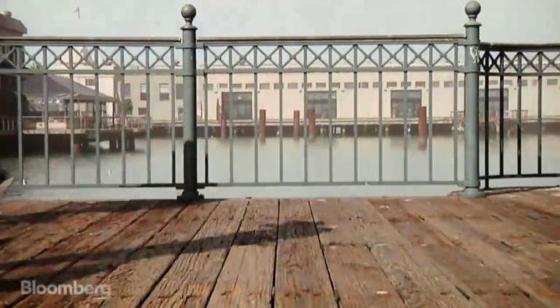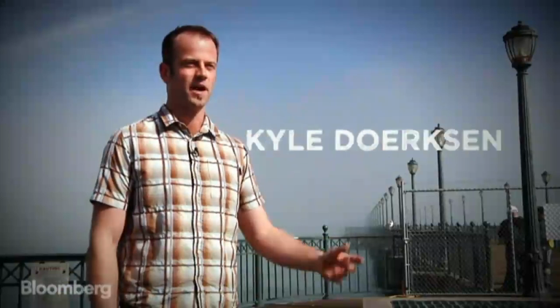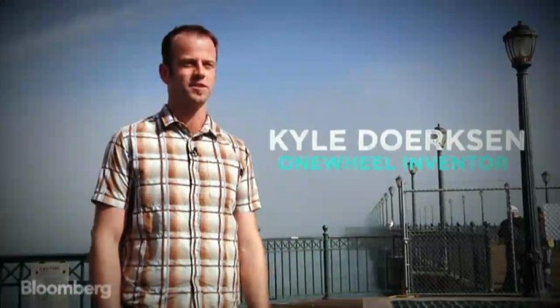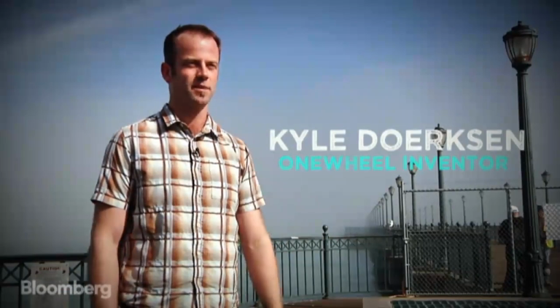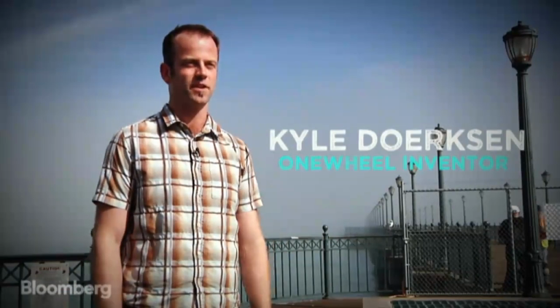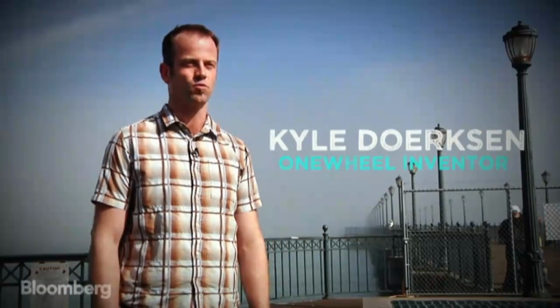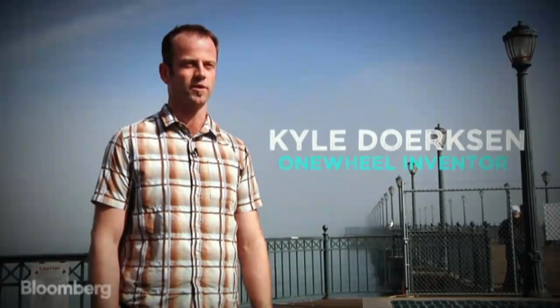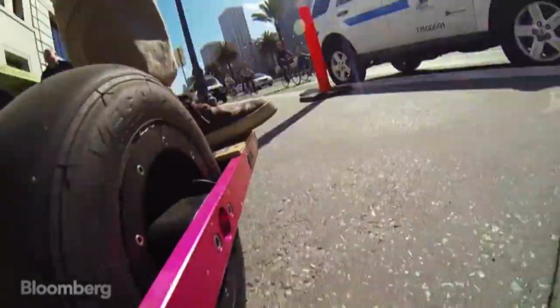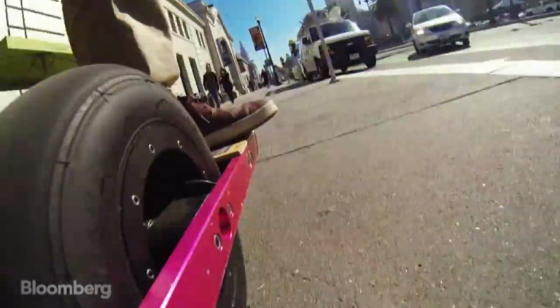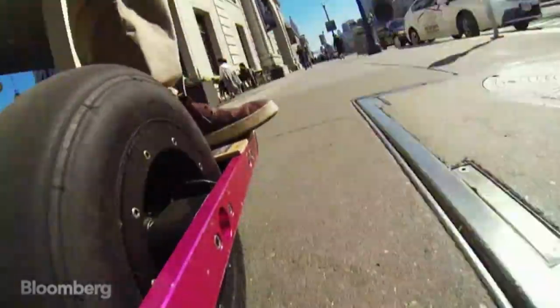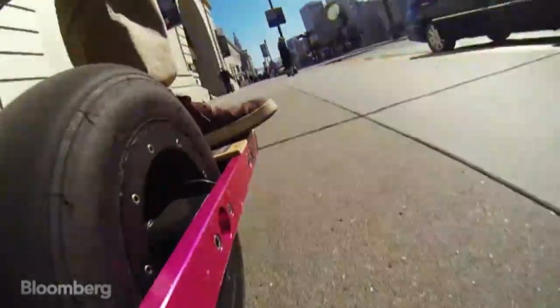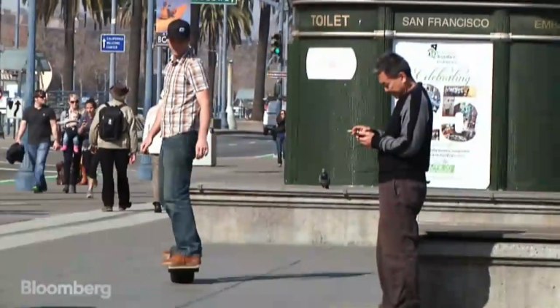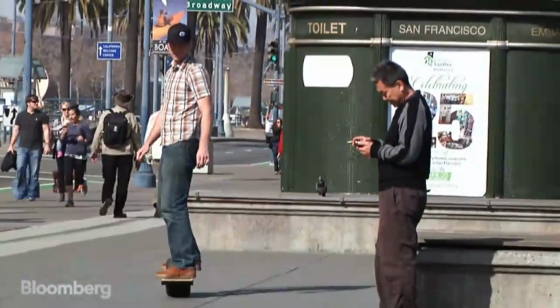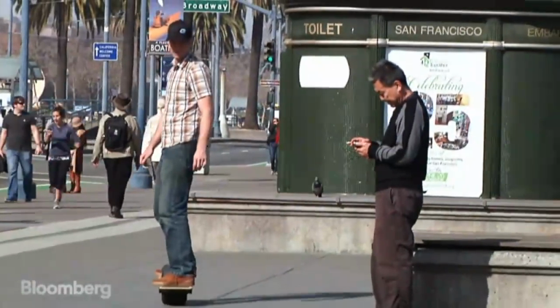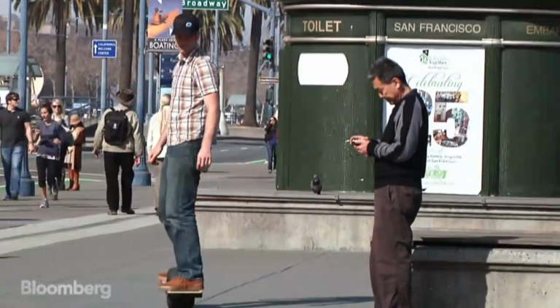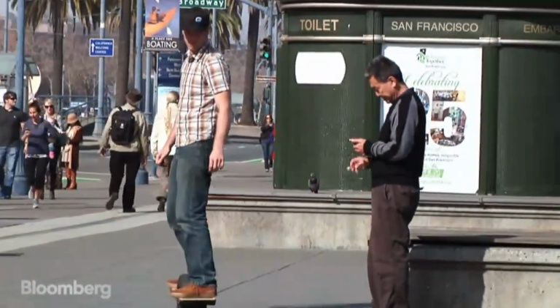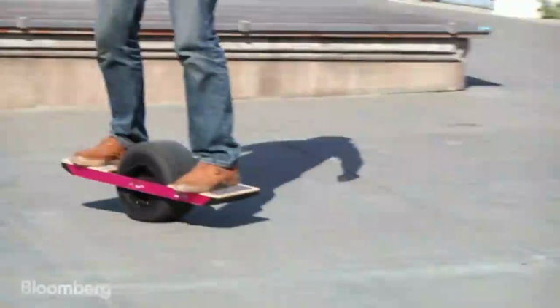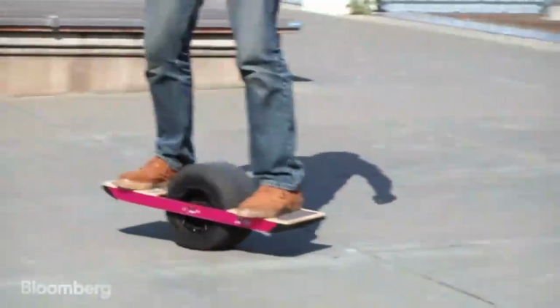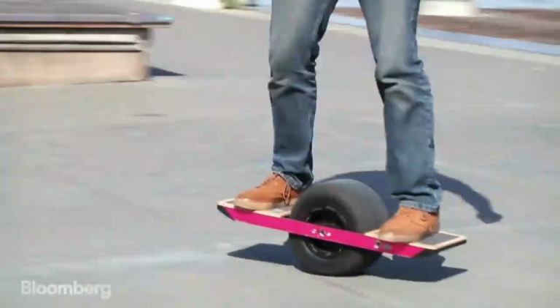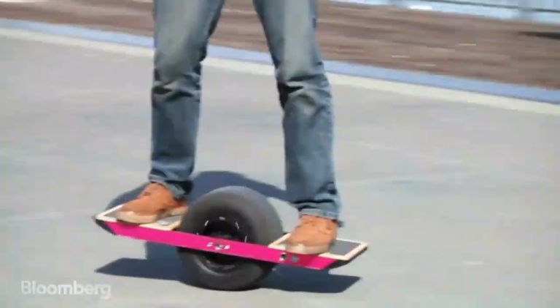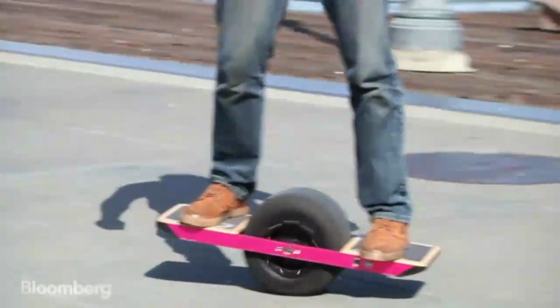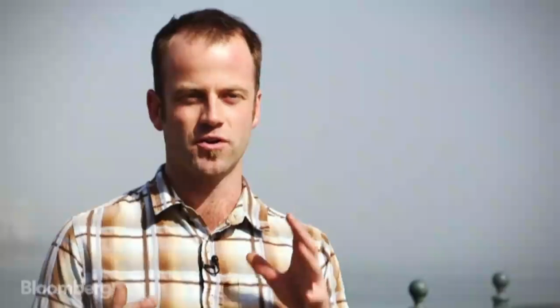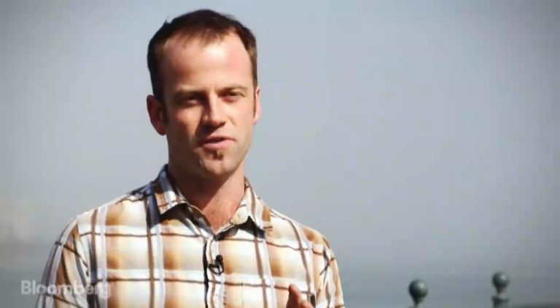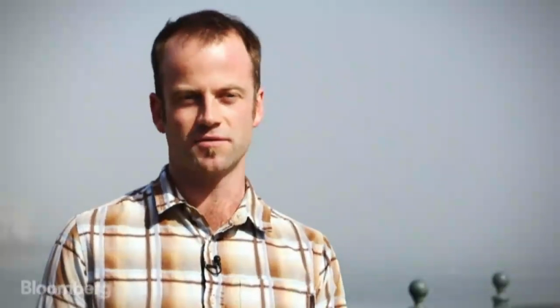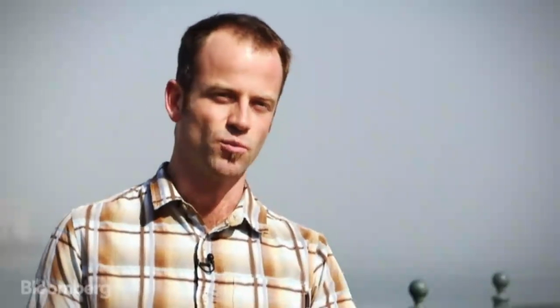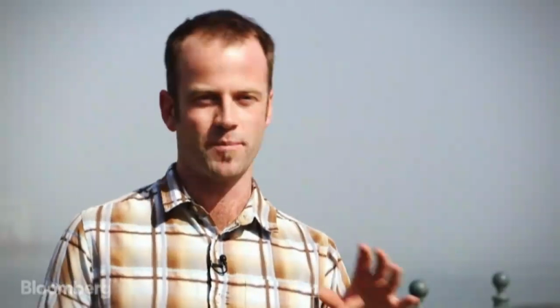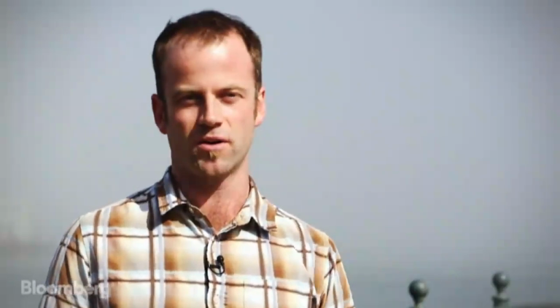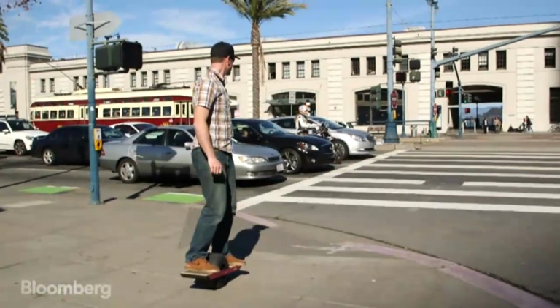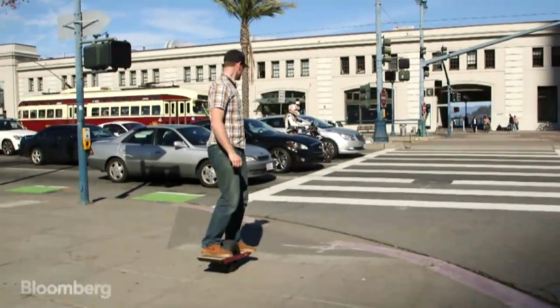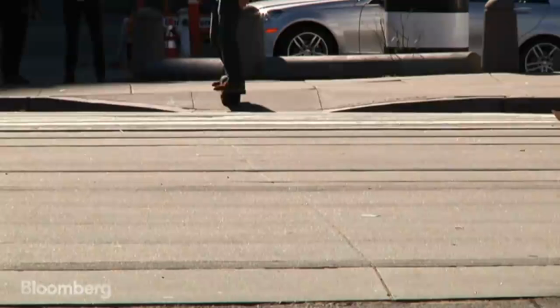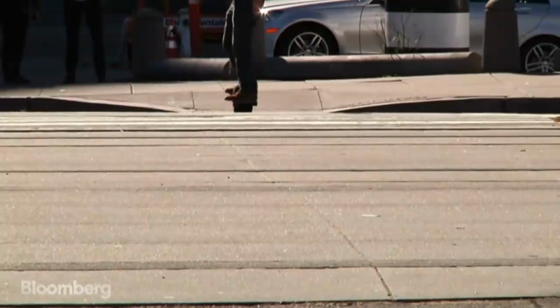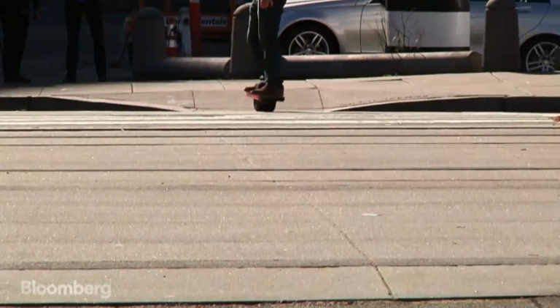I'm Kyle Dirksen, and I'm the inventor of Onewheel. Onewheel is the world's first self-balancing electric skateboard. It creates the feeling of snowboarding on powder or surfing a wave when you're getting around town.